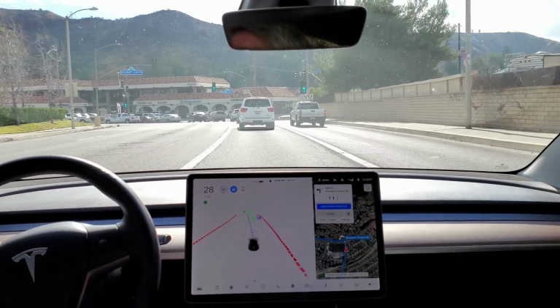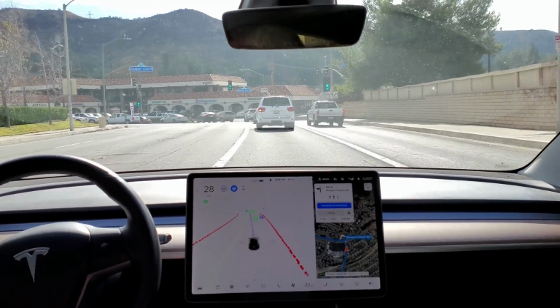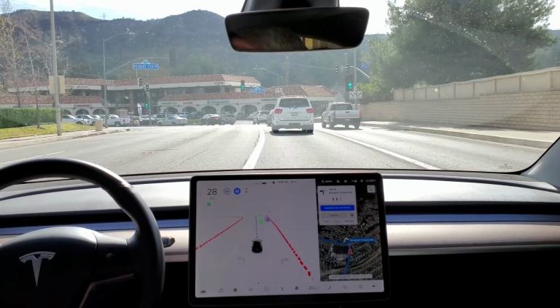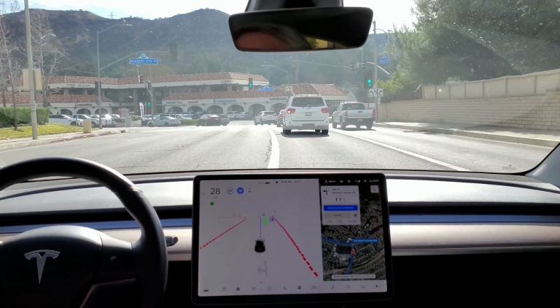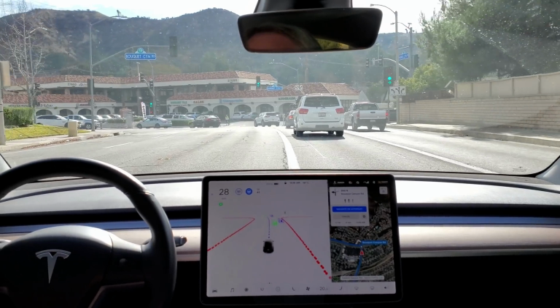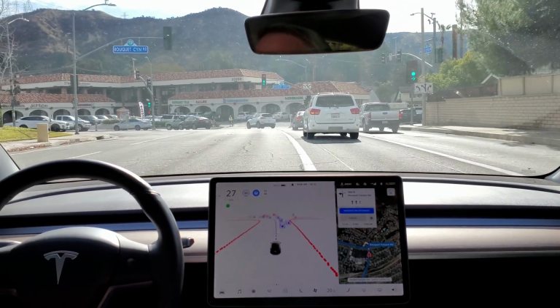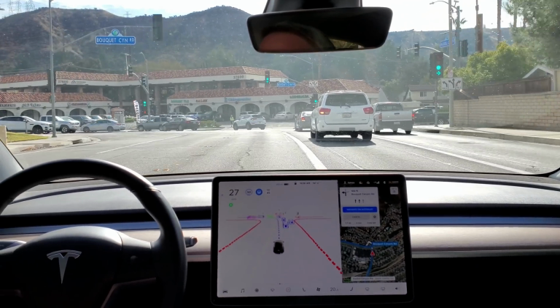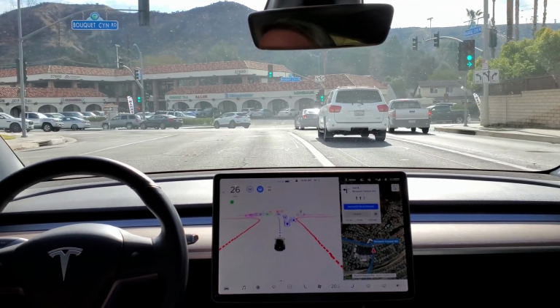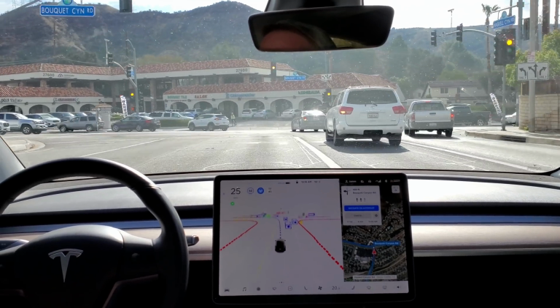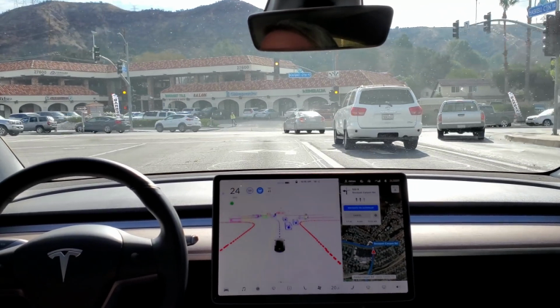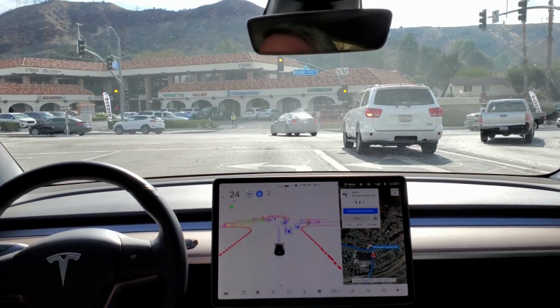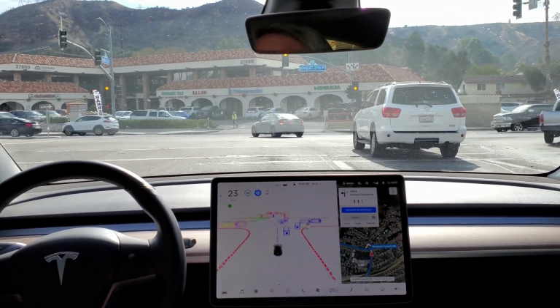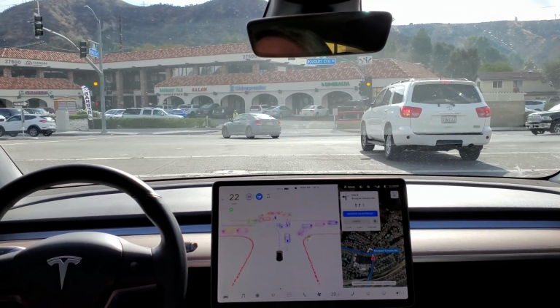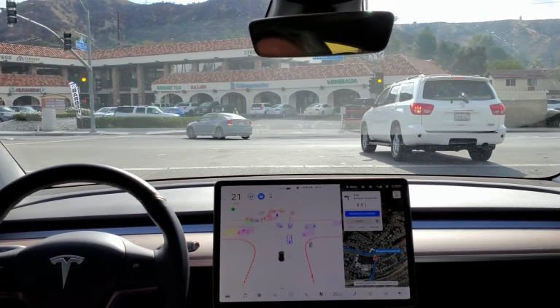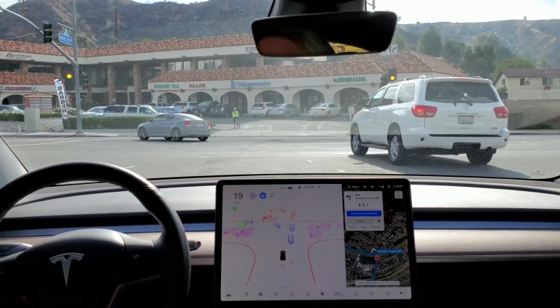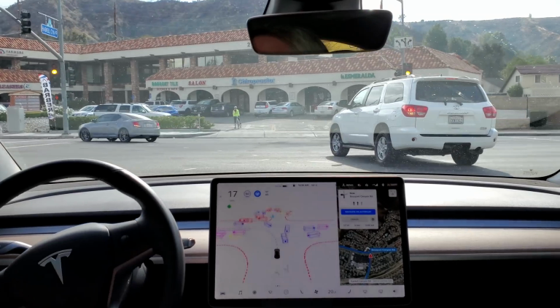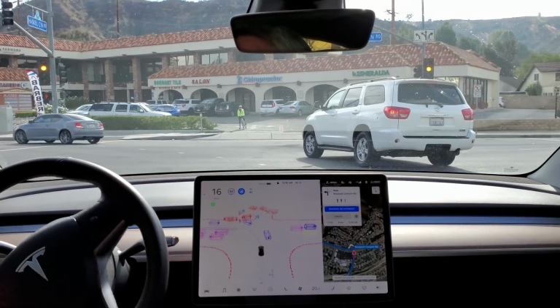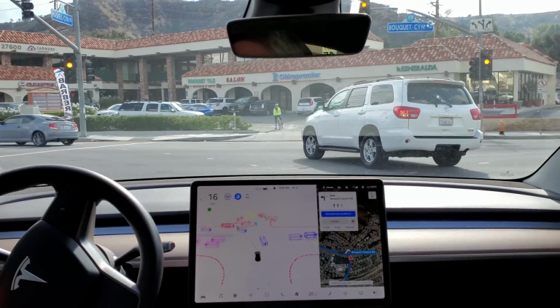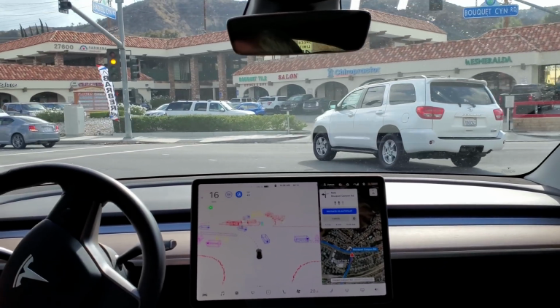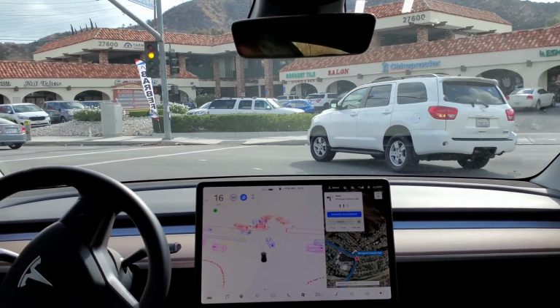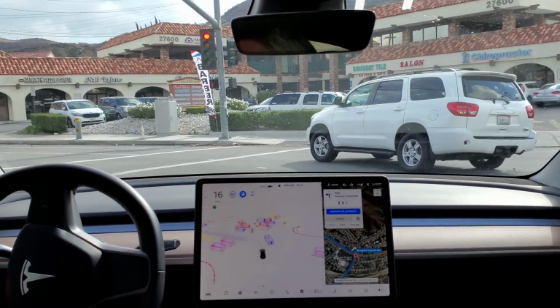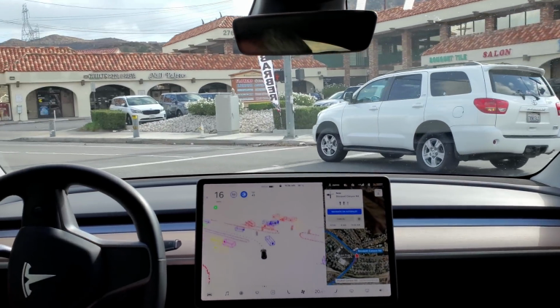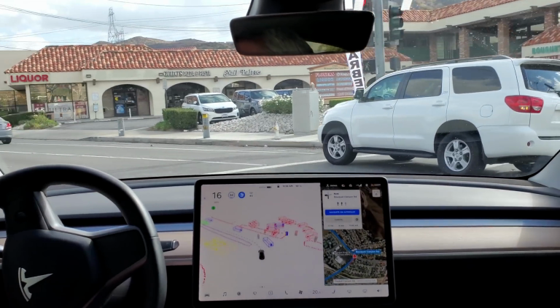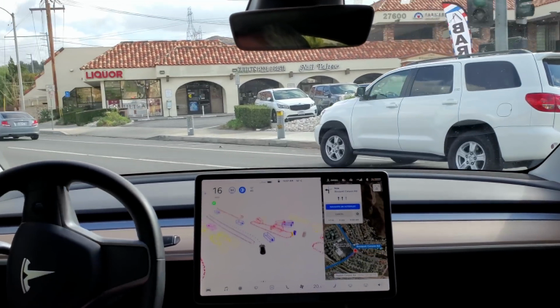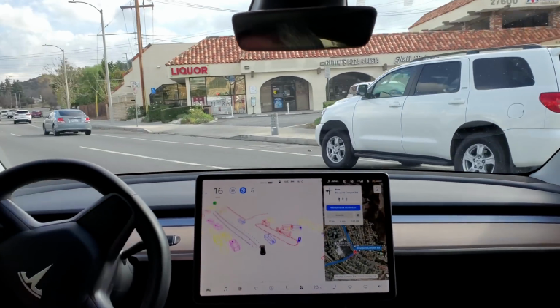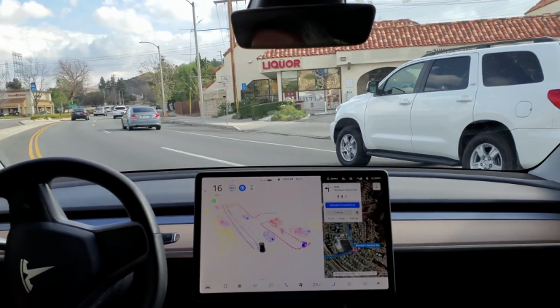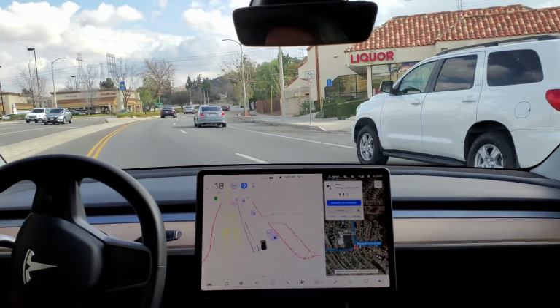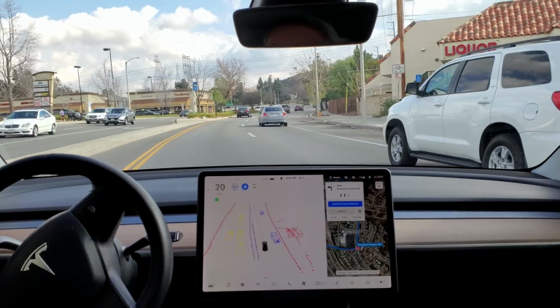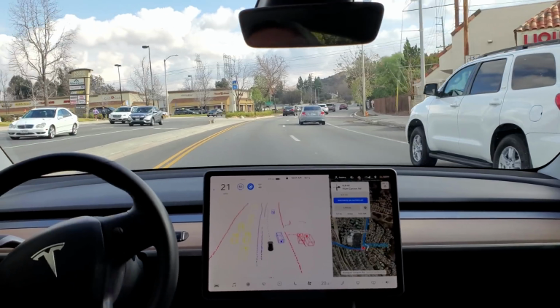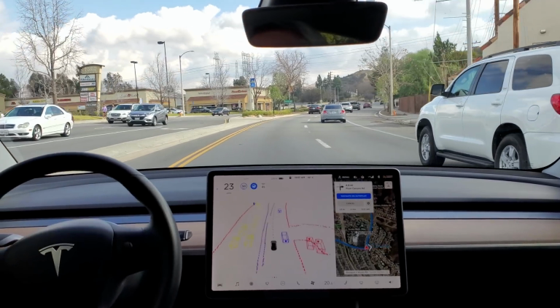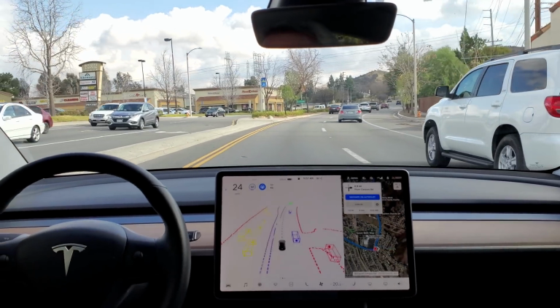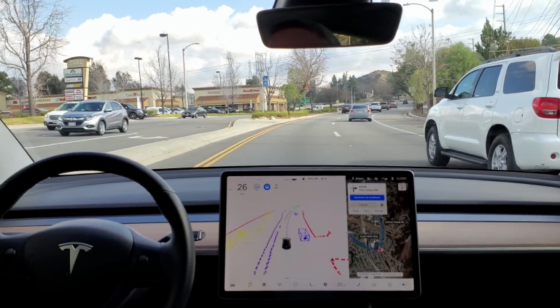Now turn left onto Bouquet Canyon Road. It chose the far left turn lane today, and I'm glad it's going through that yellow. The guy behind me is right on my bumper — that's why I'm glad it went through the yellow.